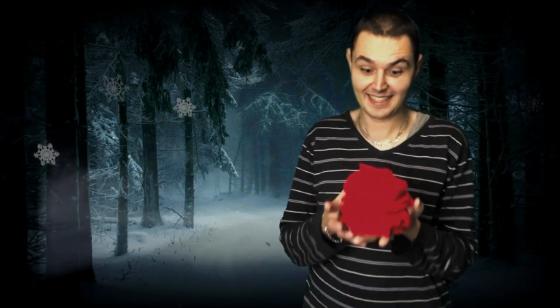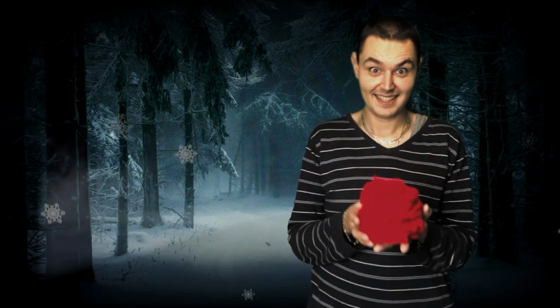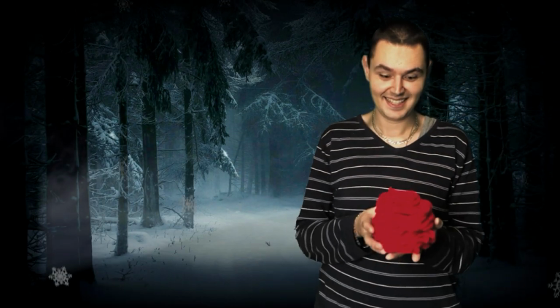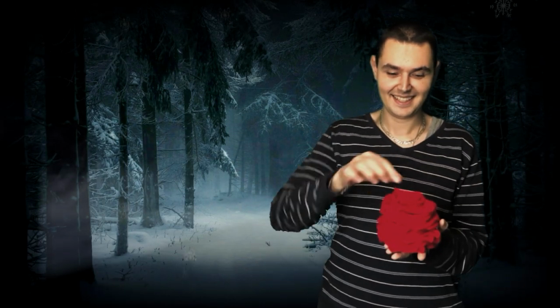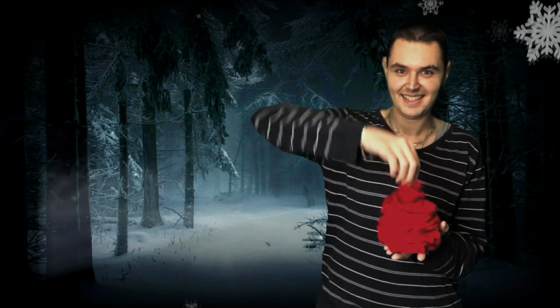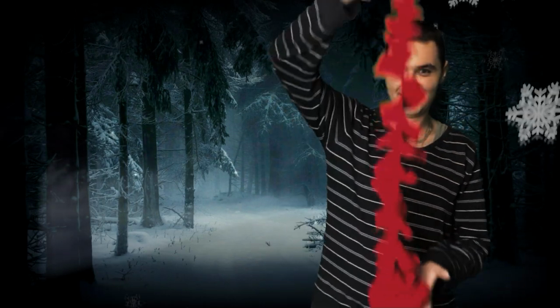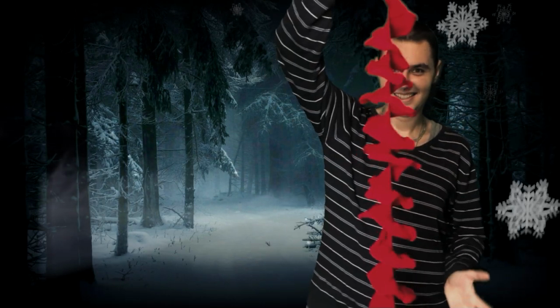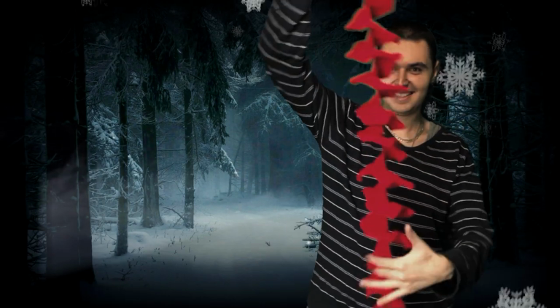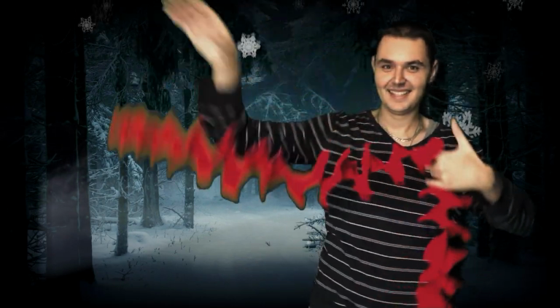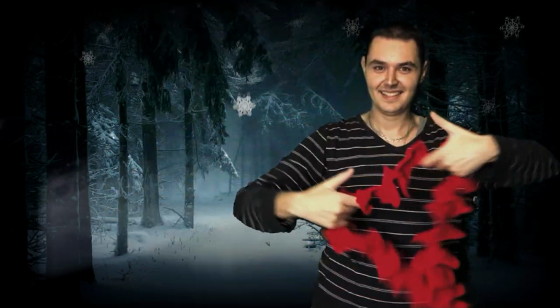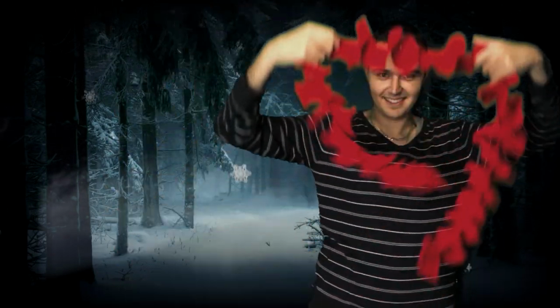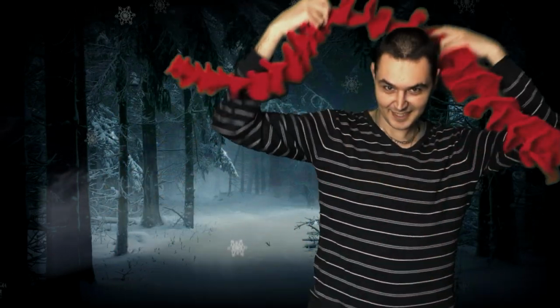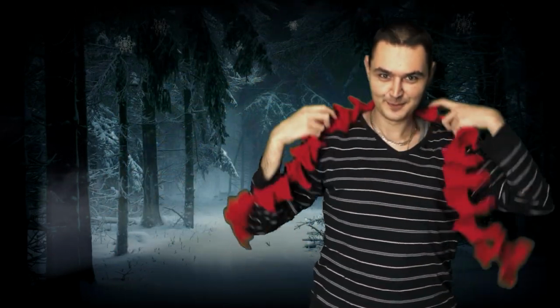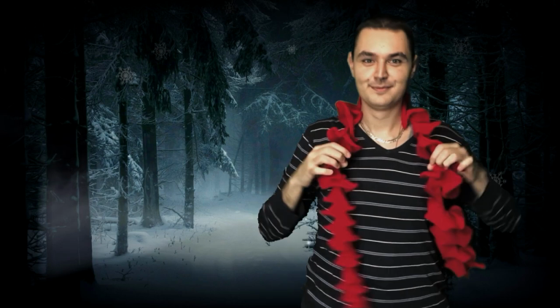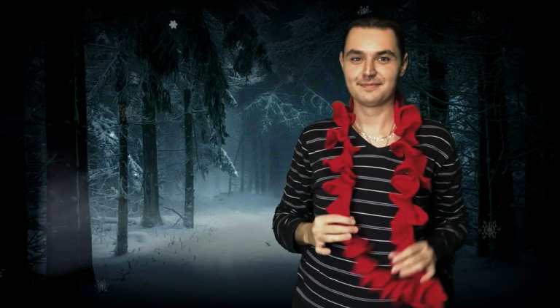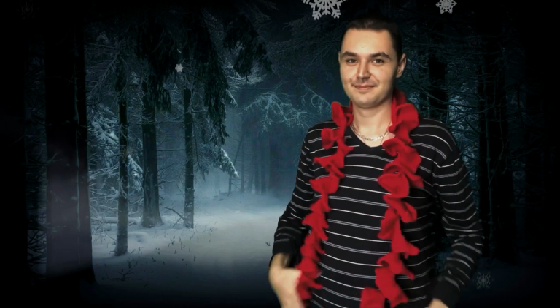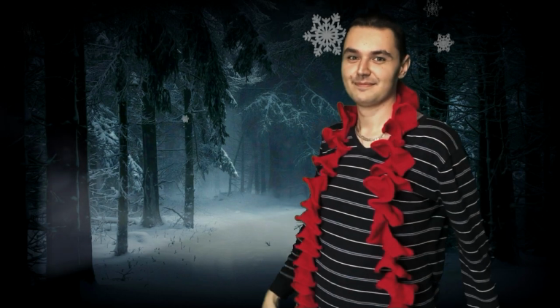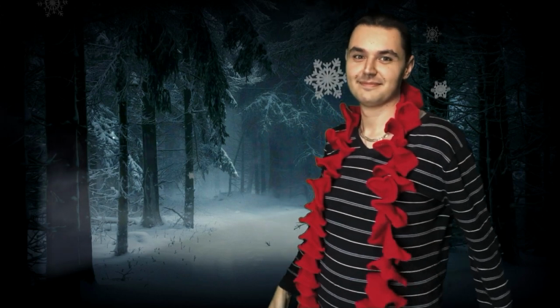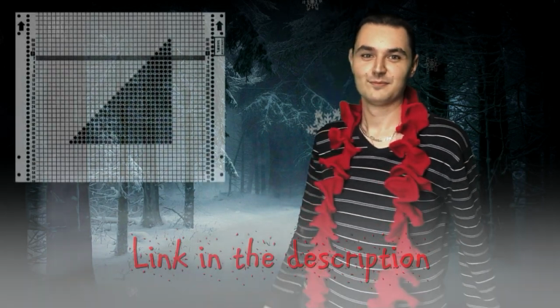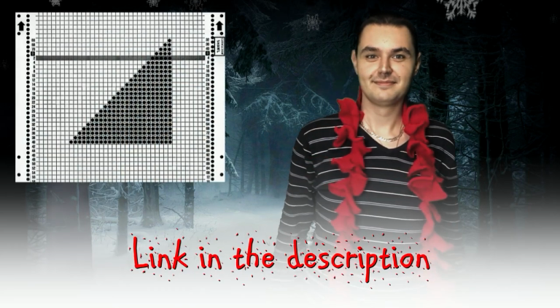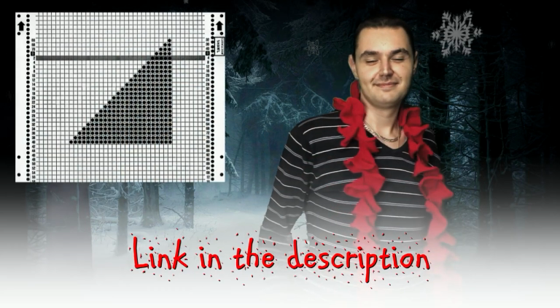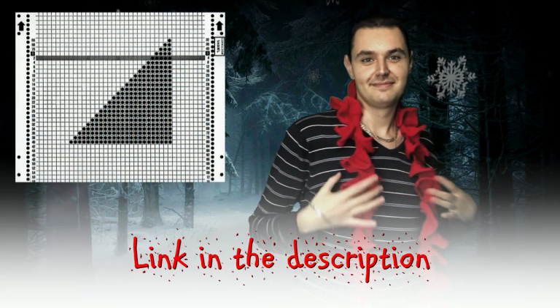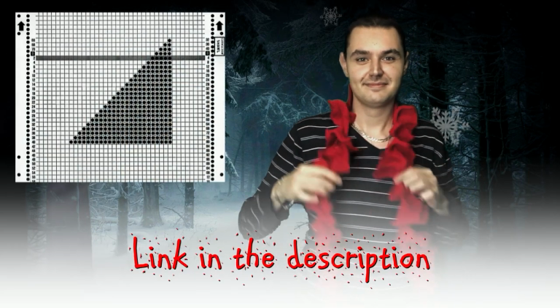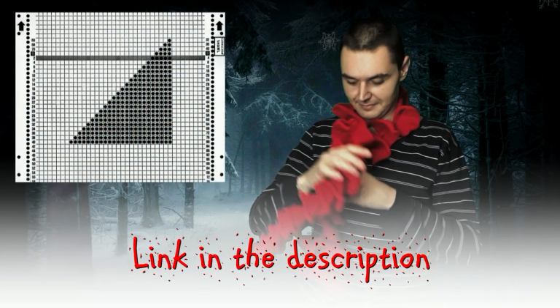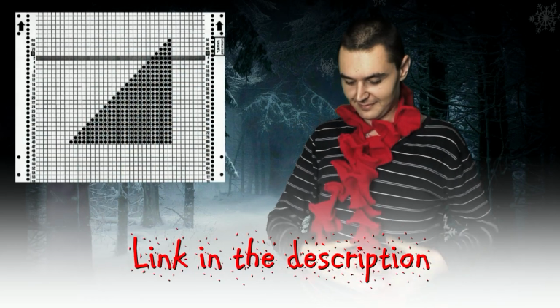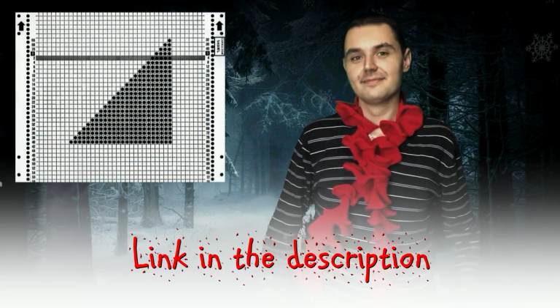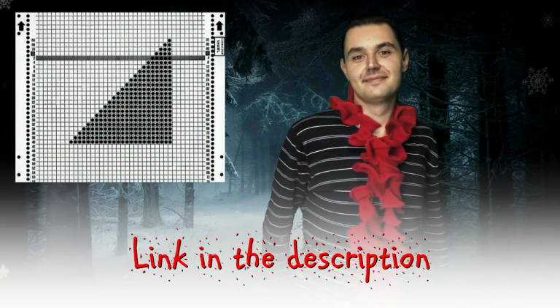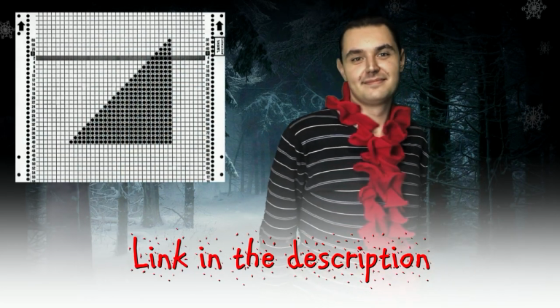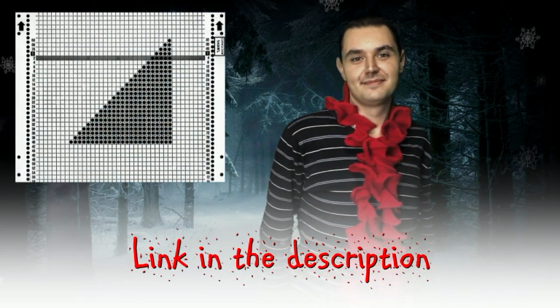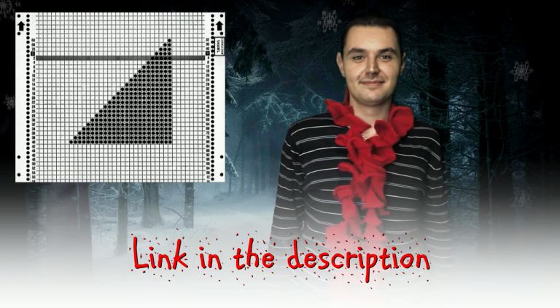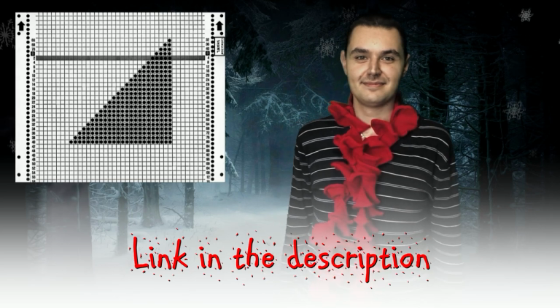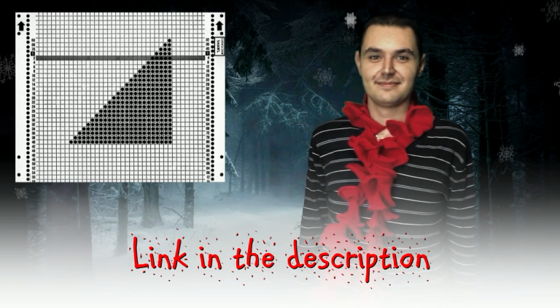Today I will show you how to knit a corkscrew scarf on the passap. First, you have to make a punch card. You can download it for free from the link in the description.